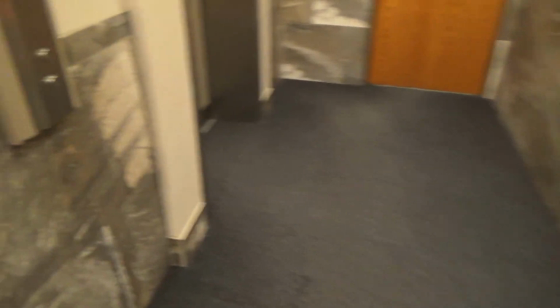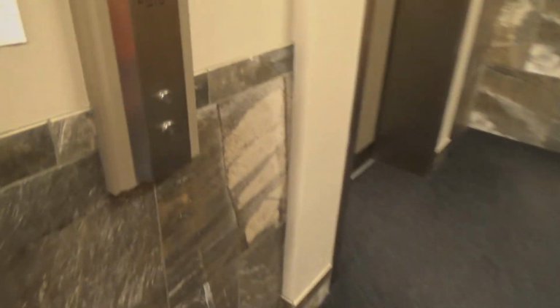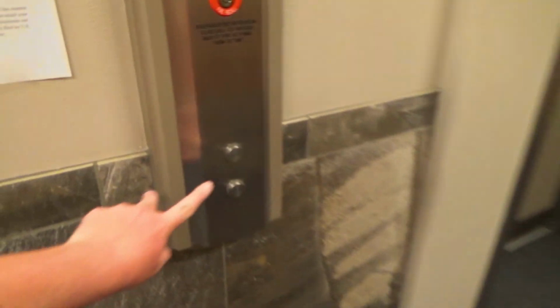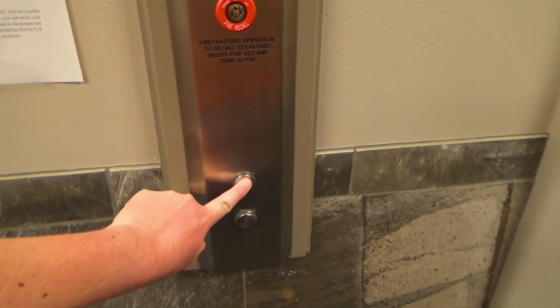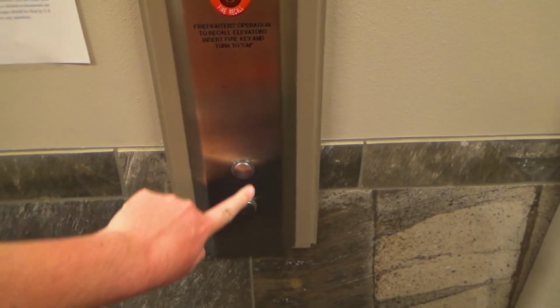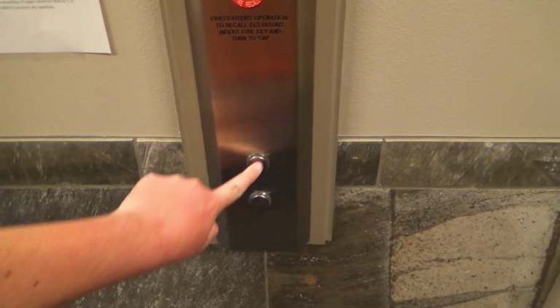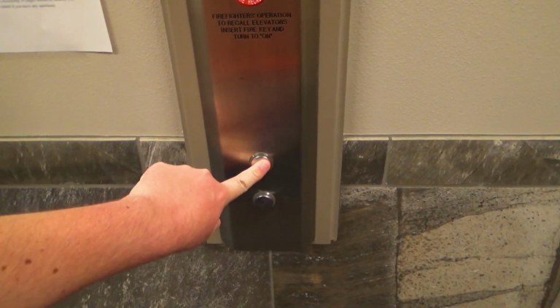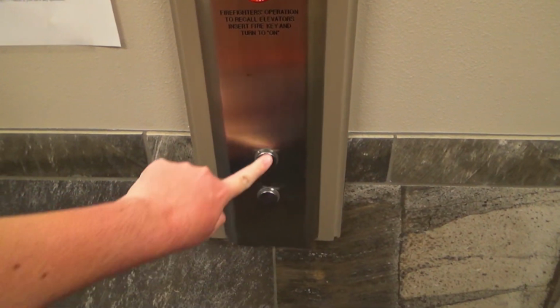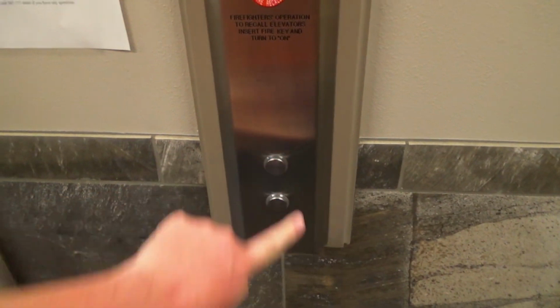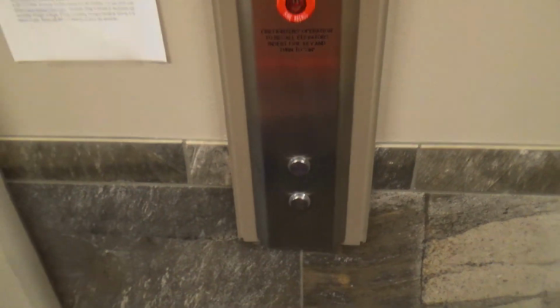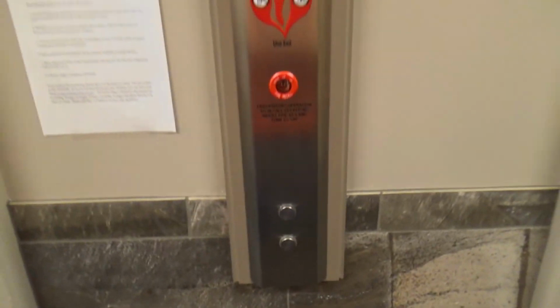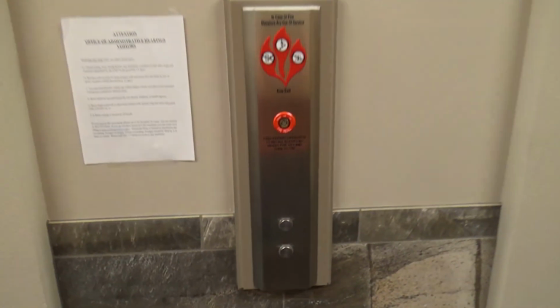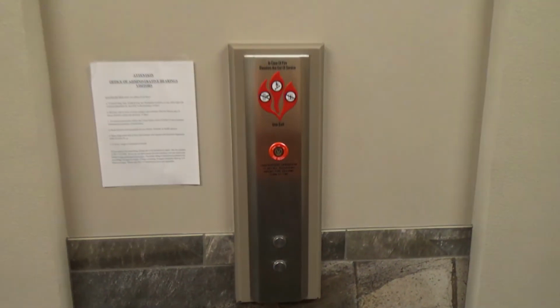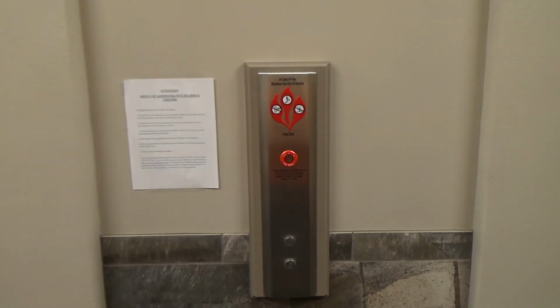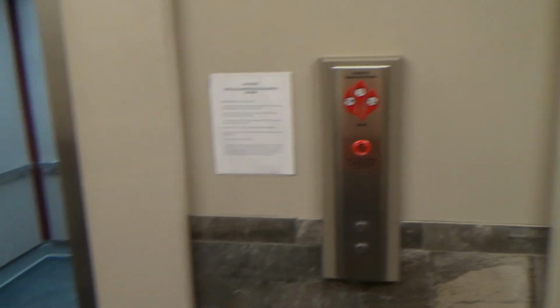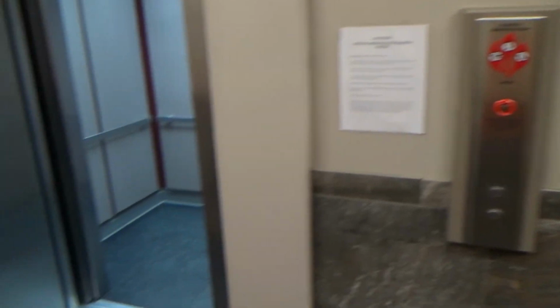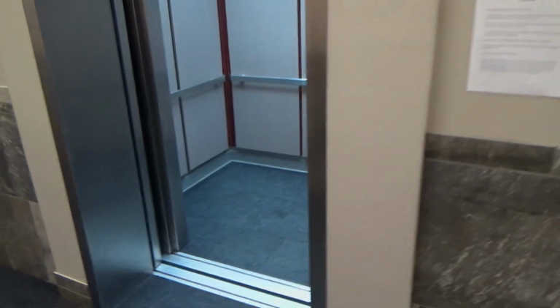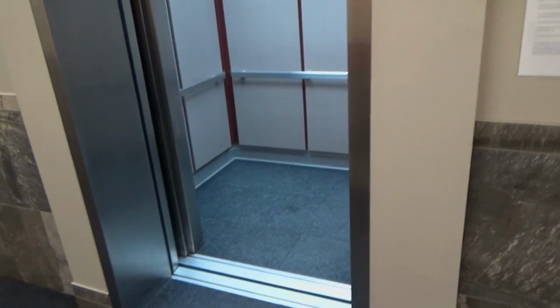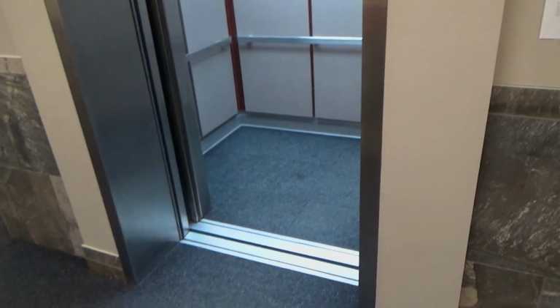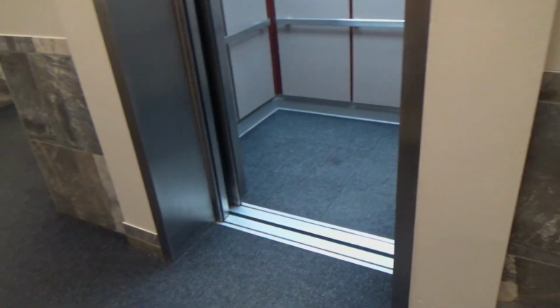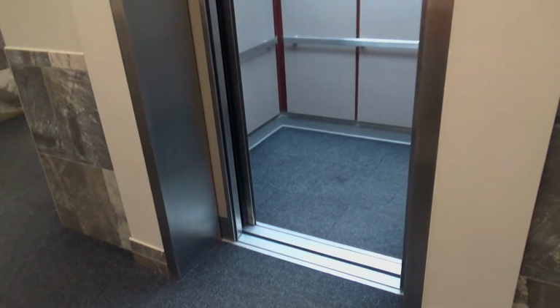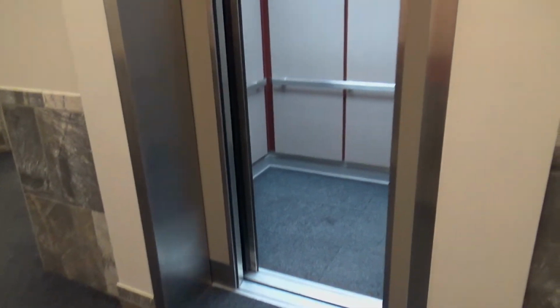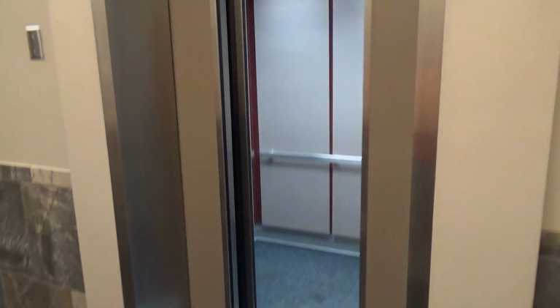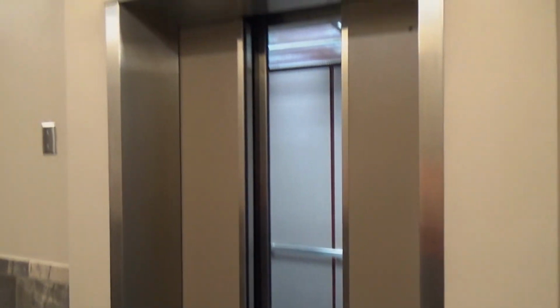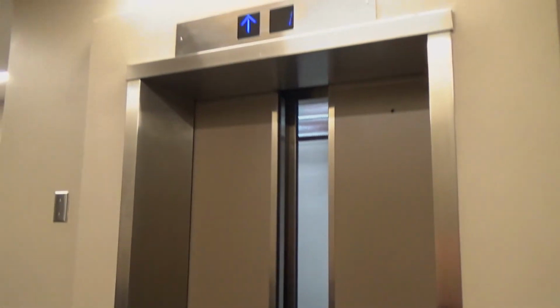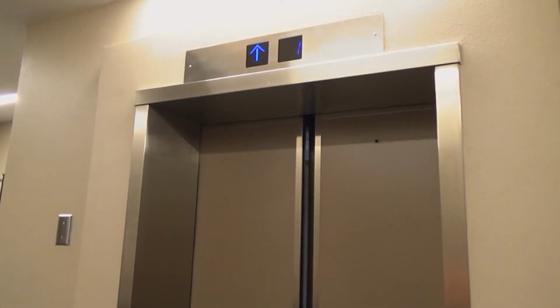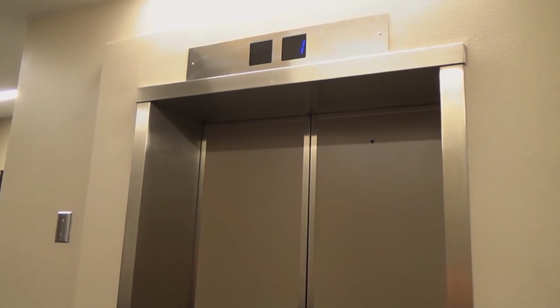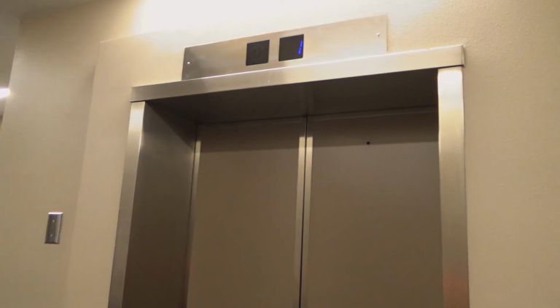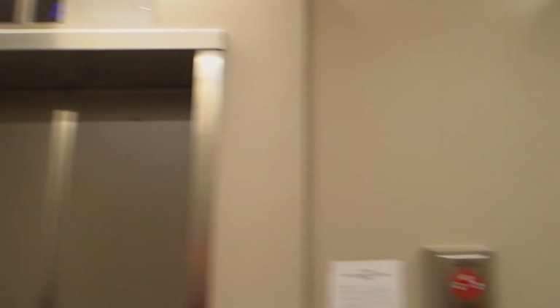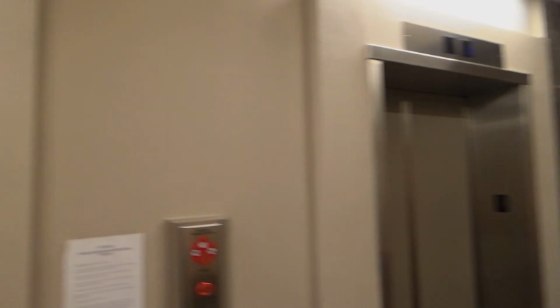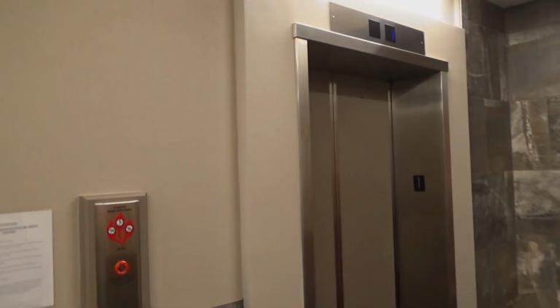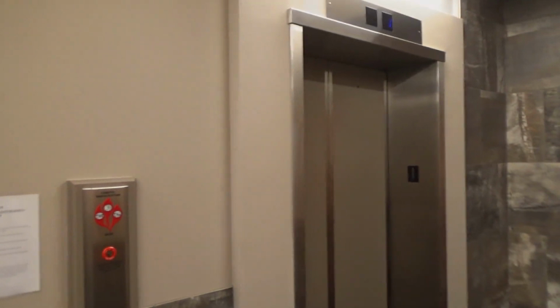There's our call station — Otis Series M2 call station. And there it goes. That is going to be it. Thanks.